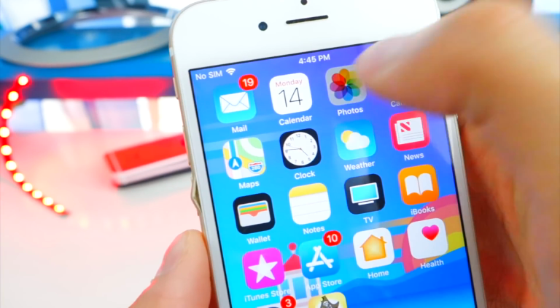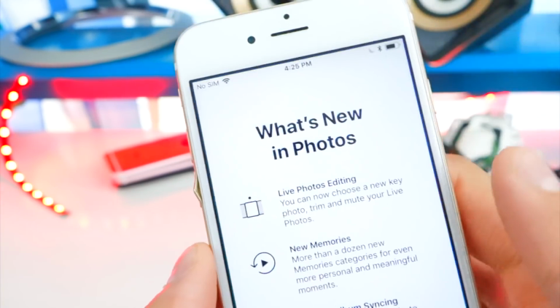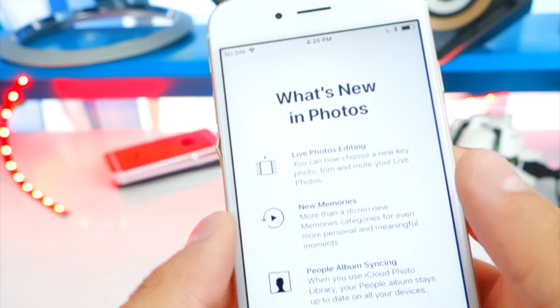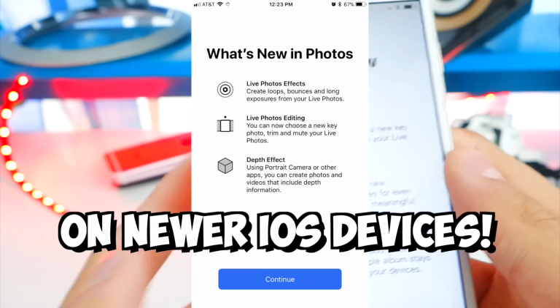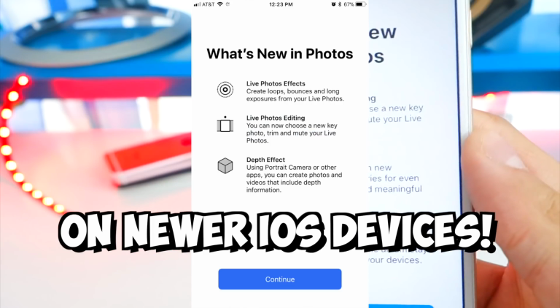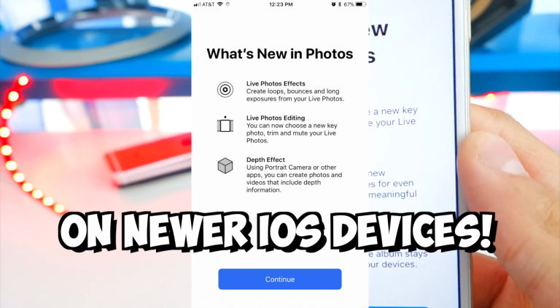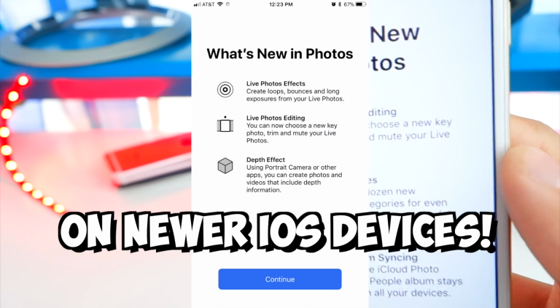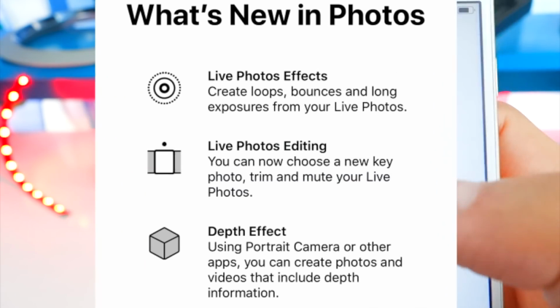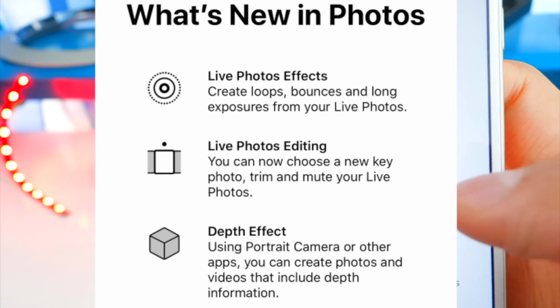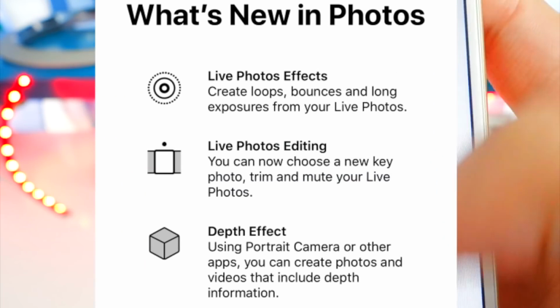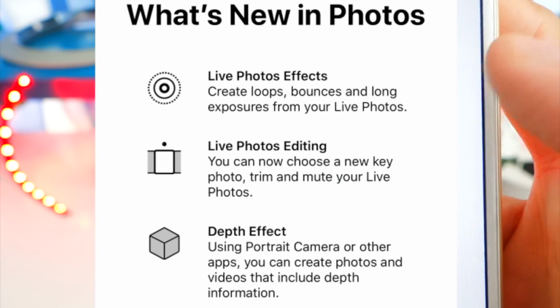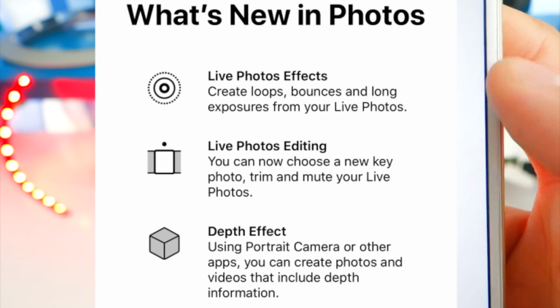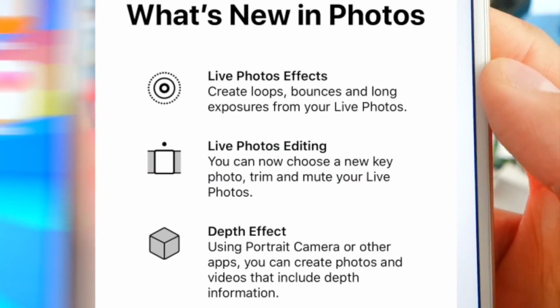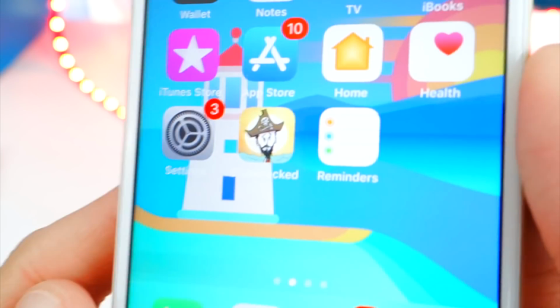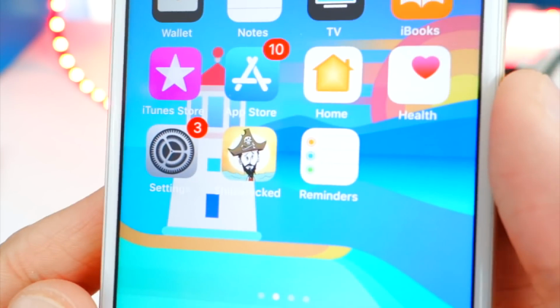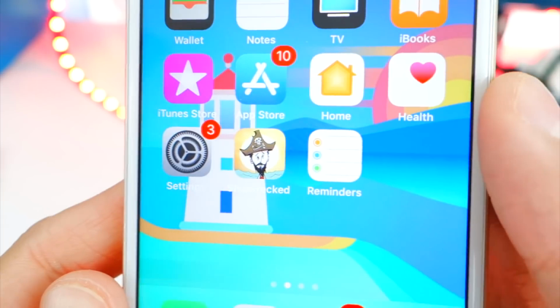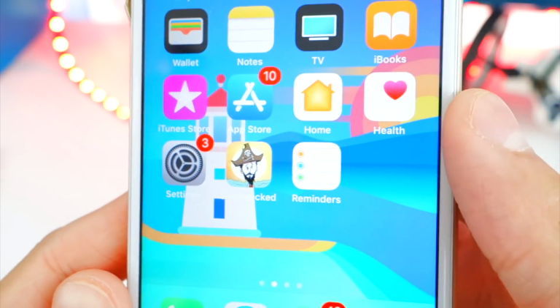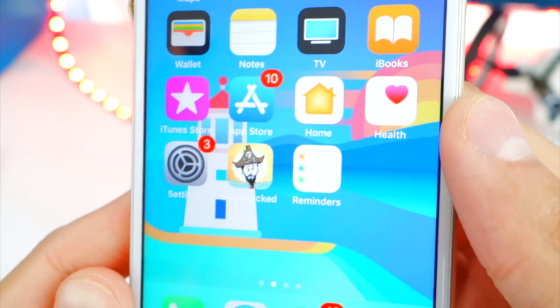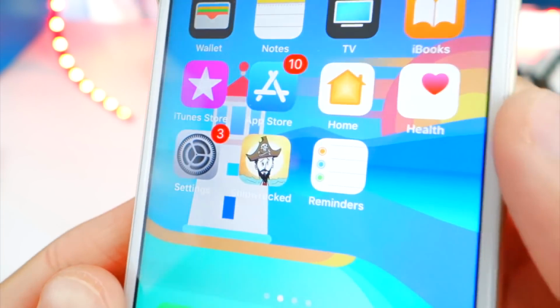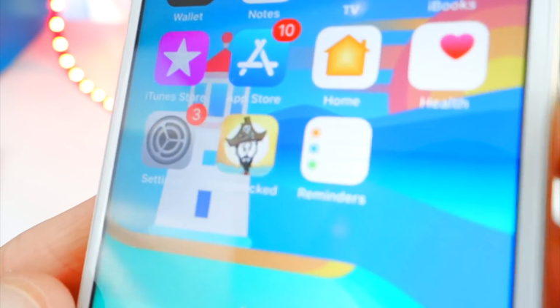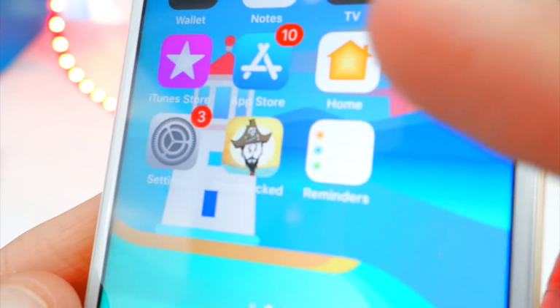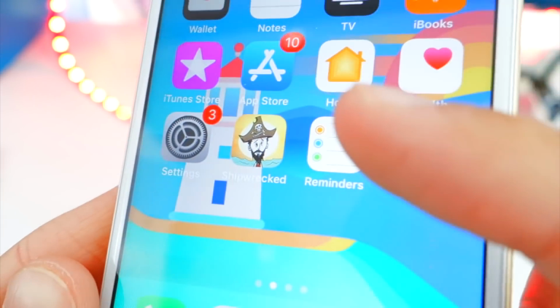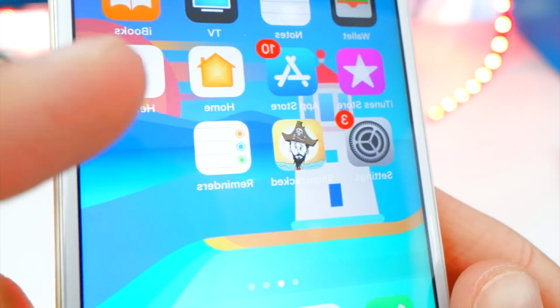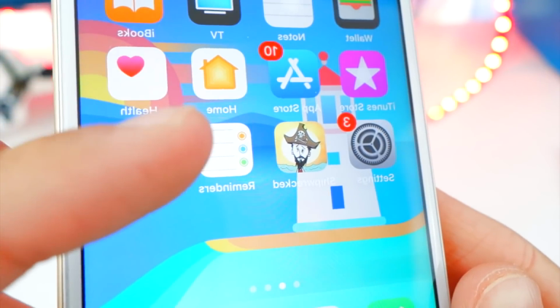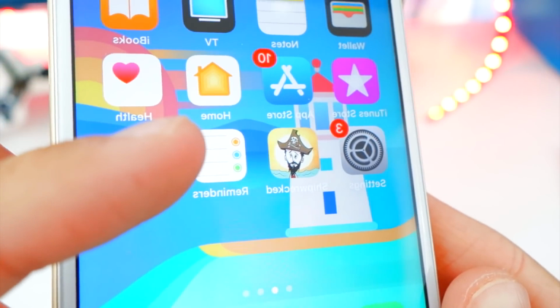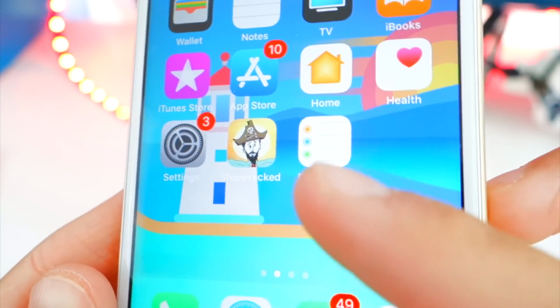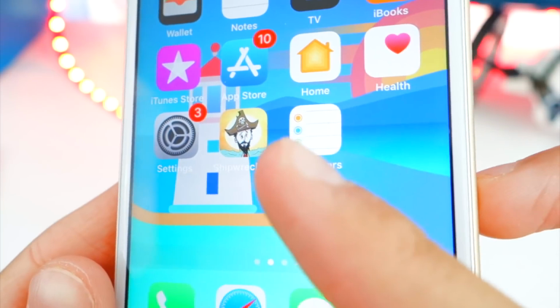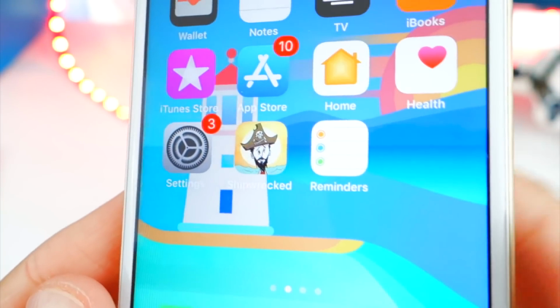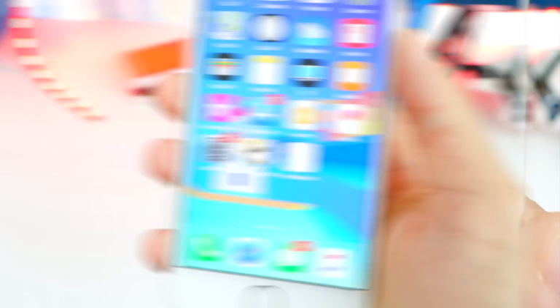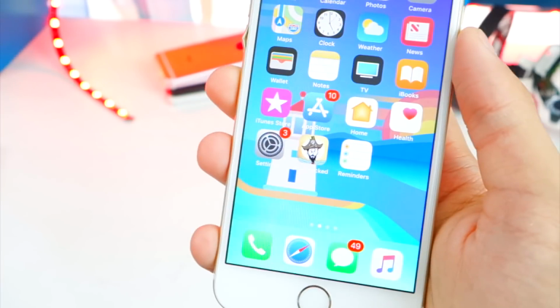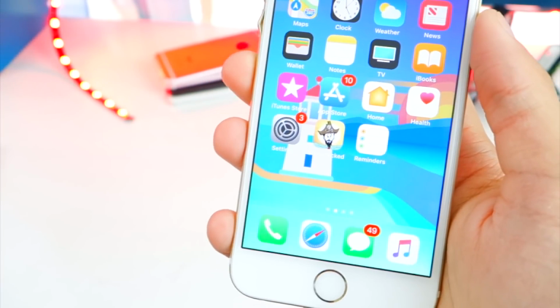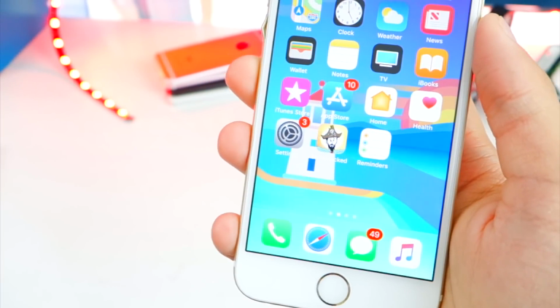The Photos app has a new splash screen. When you open it for the first time you'll see a 'What's New in Photos' screen. Also, the Reminders app icon has been flipped — the three dots were previously on the right side, and now they've moved to the left.